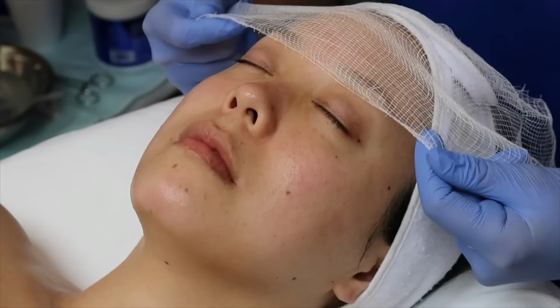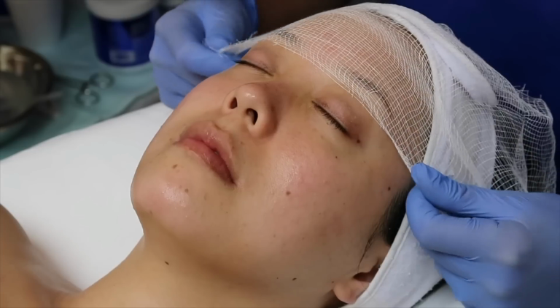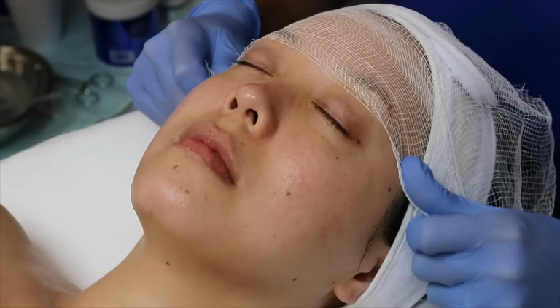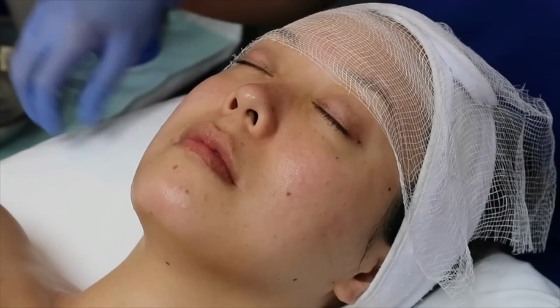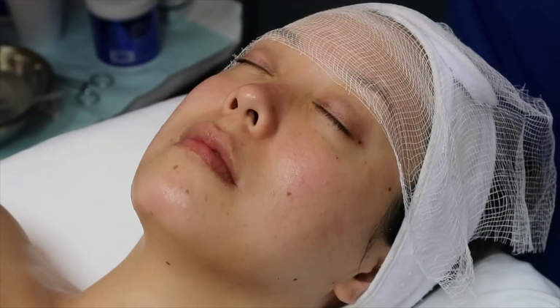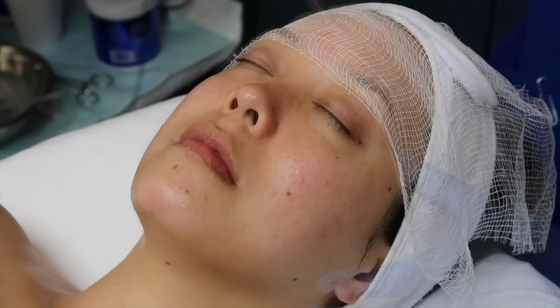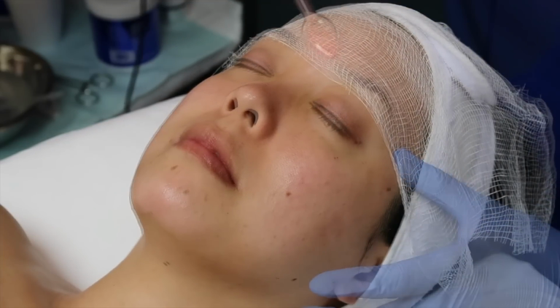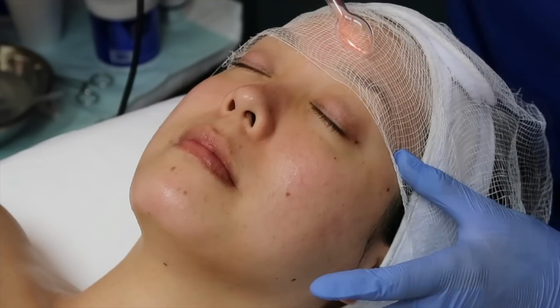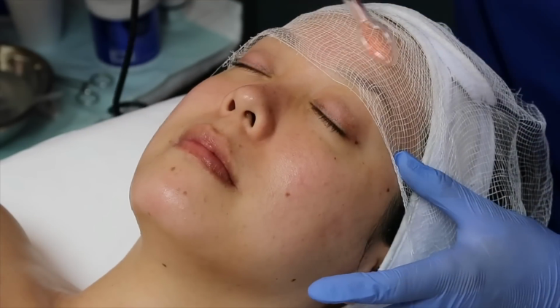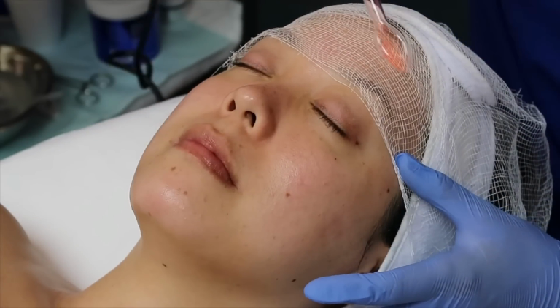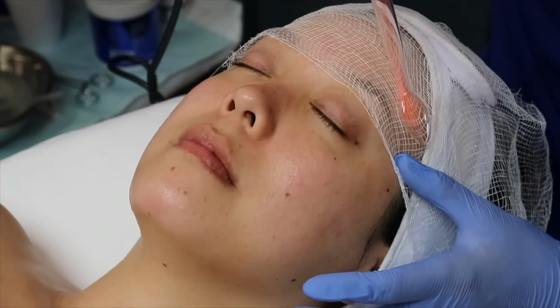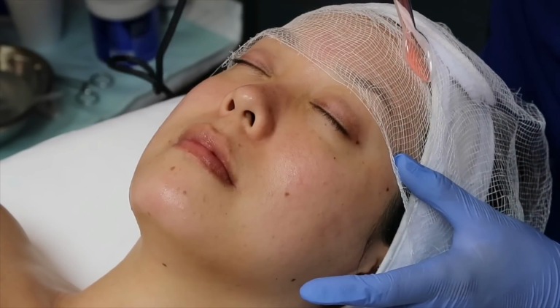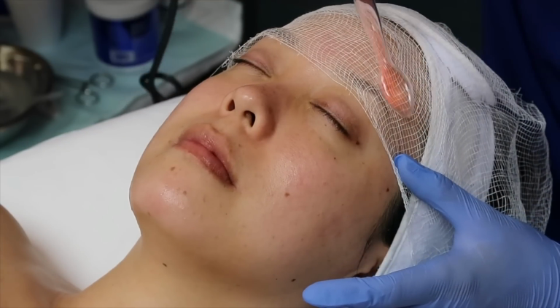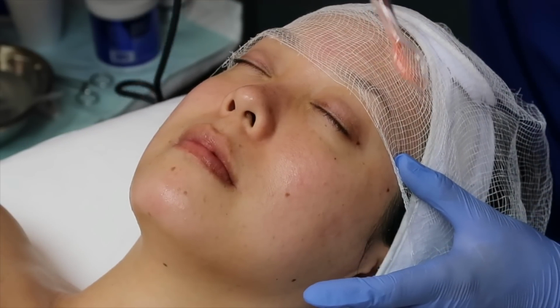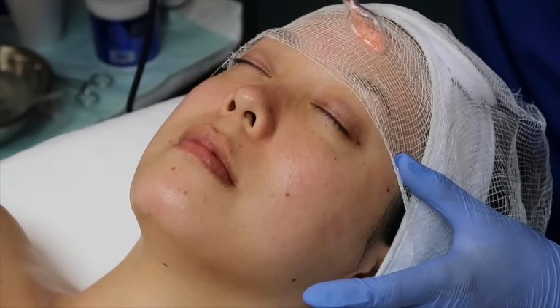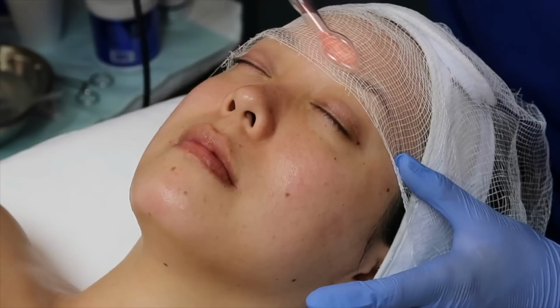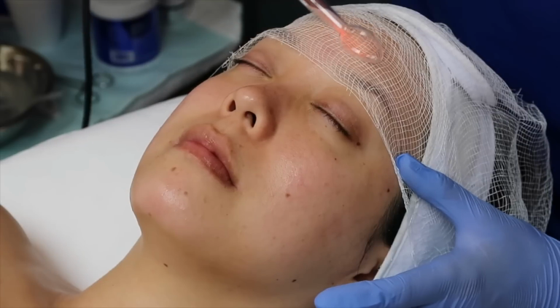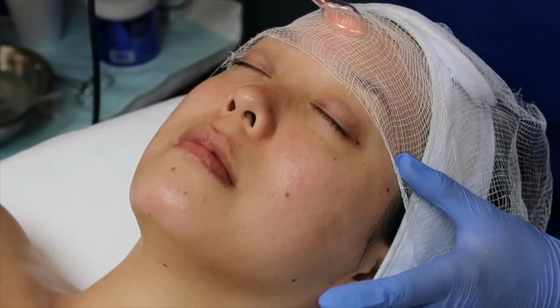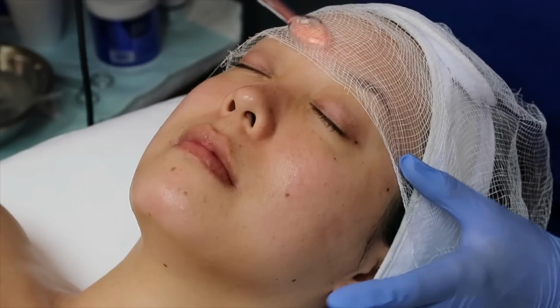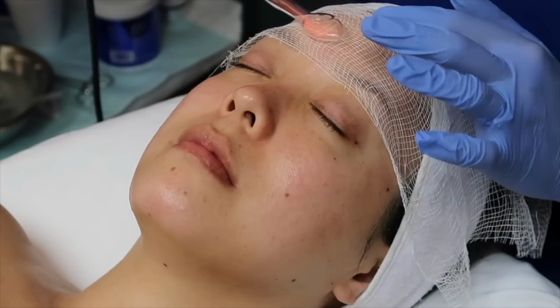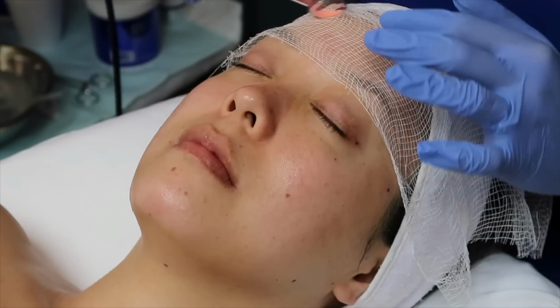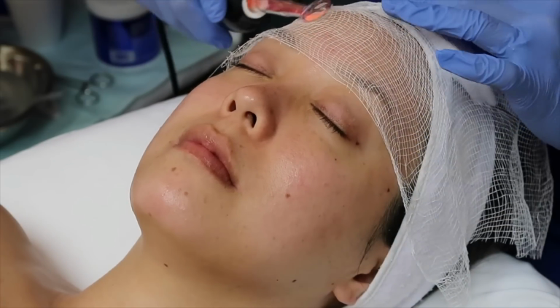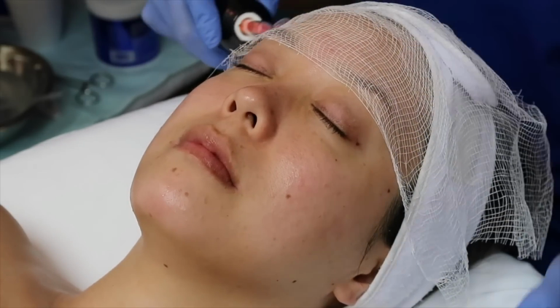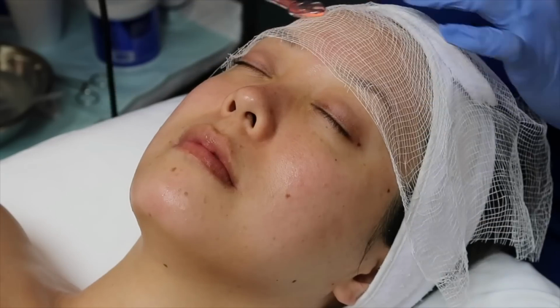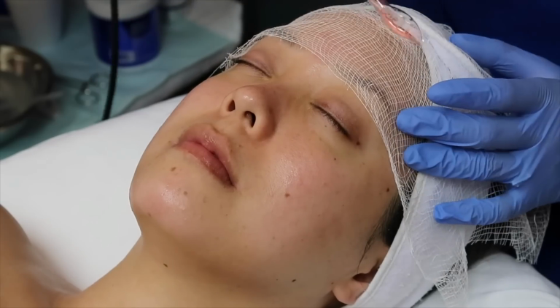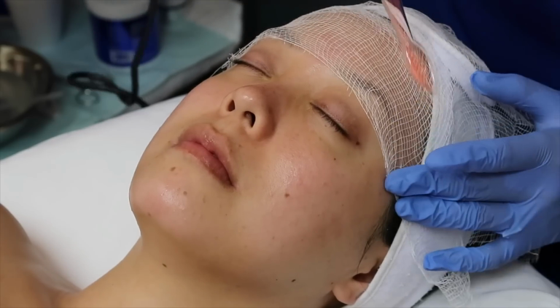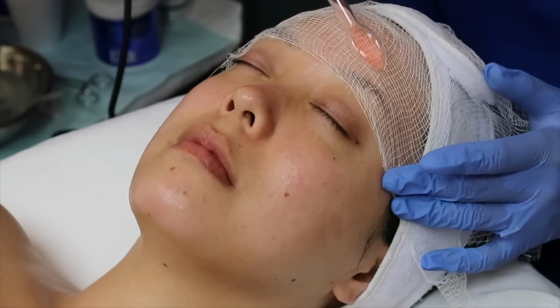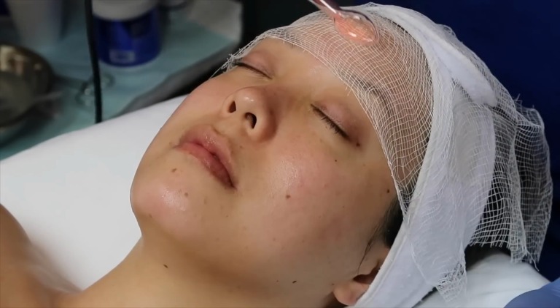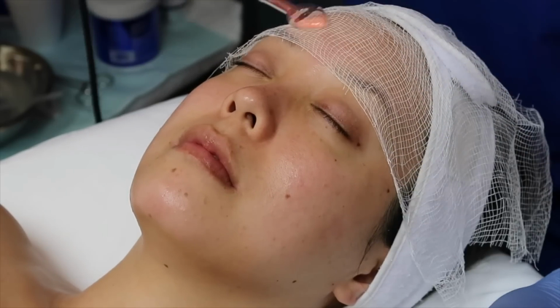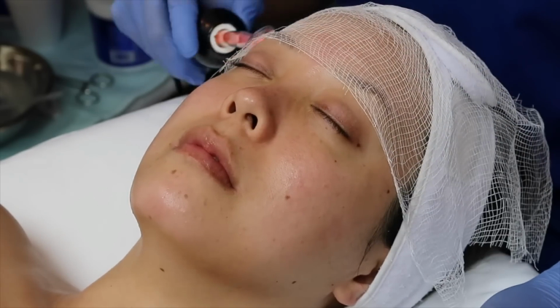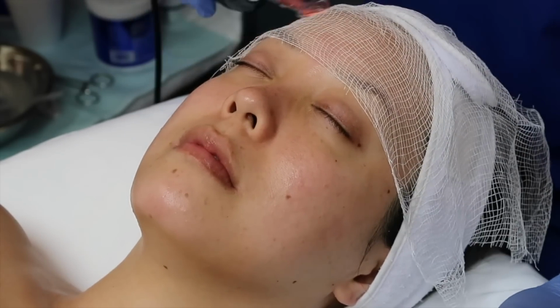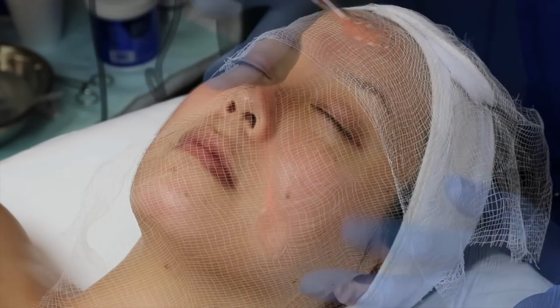After the mask is removed, we're going in with high frequency. You can smell the ozone — it creates a level of ozone between the electrolytes of your skin. It's great for antibacterial benefits and blood flow.